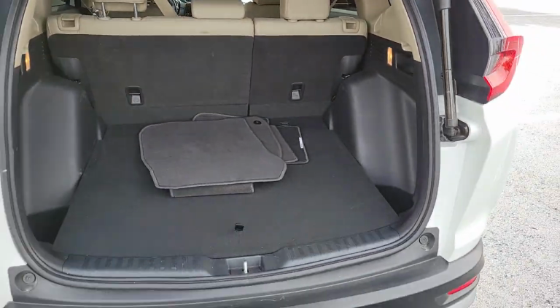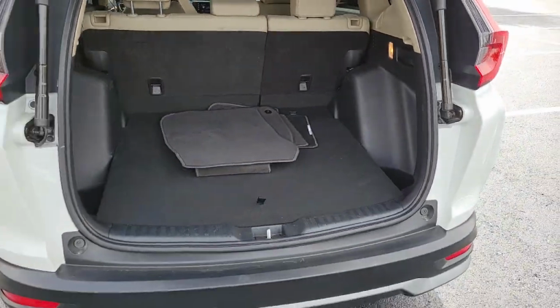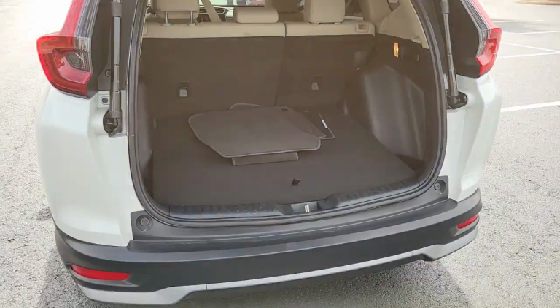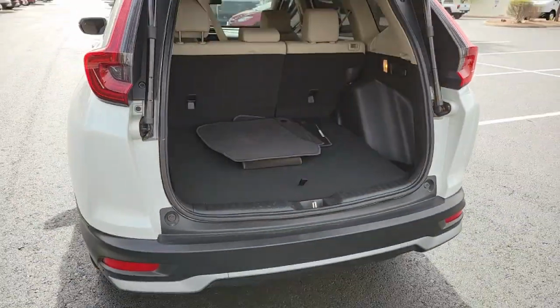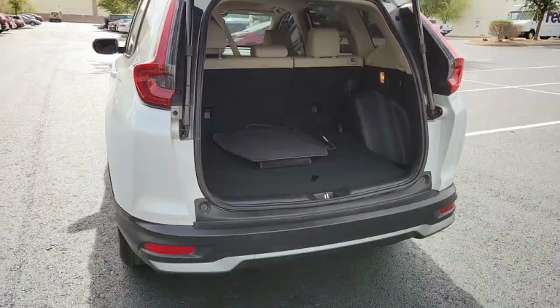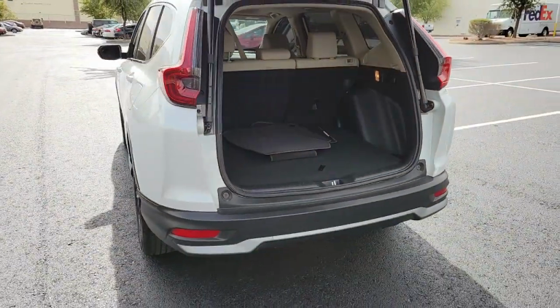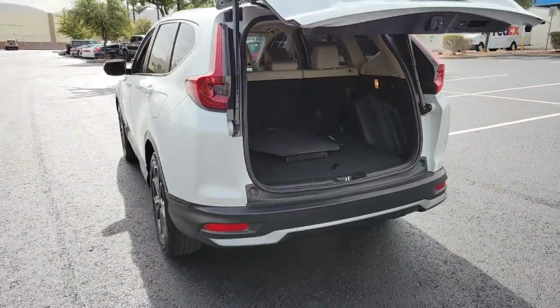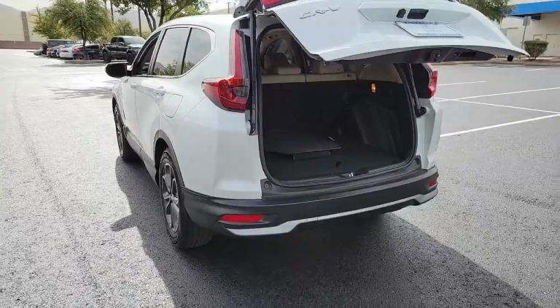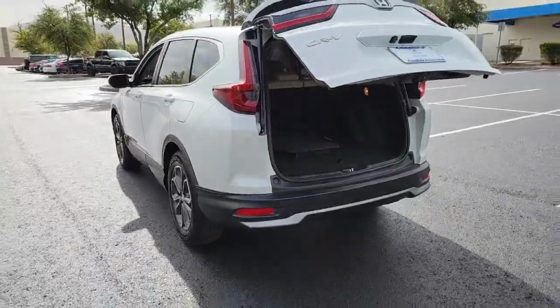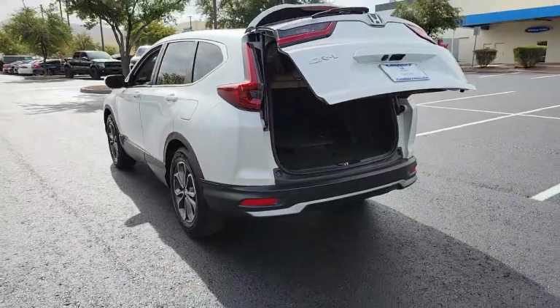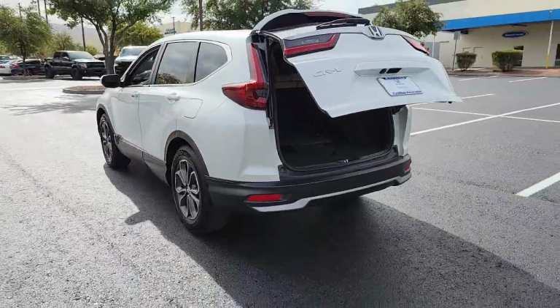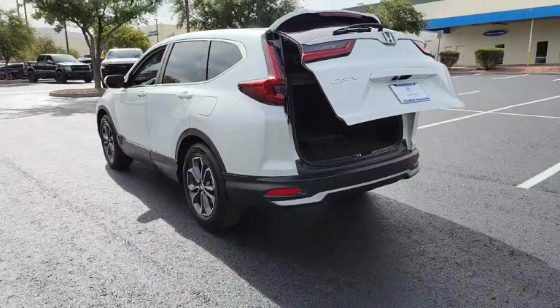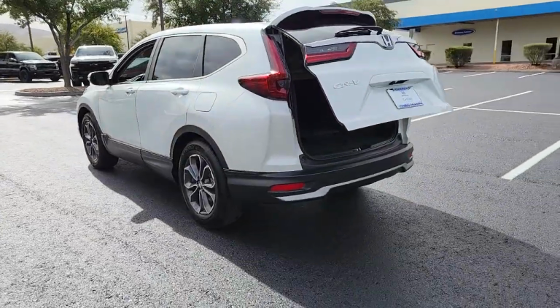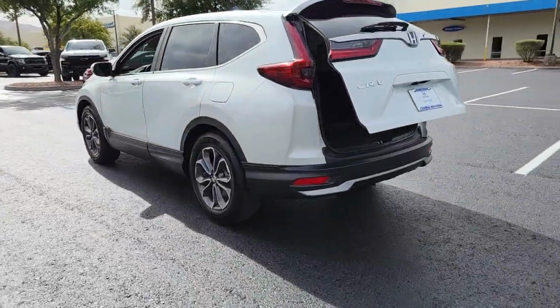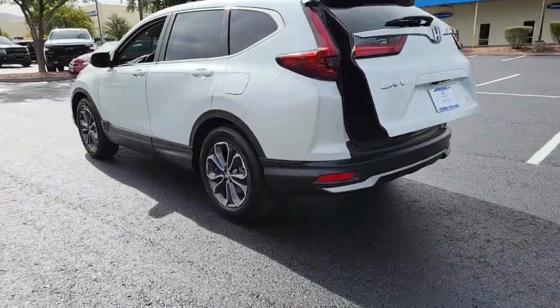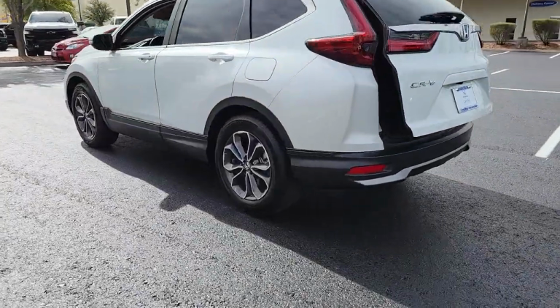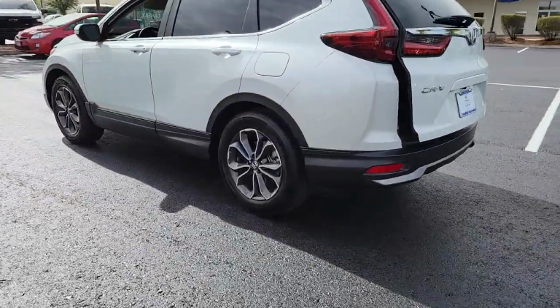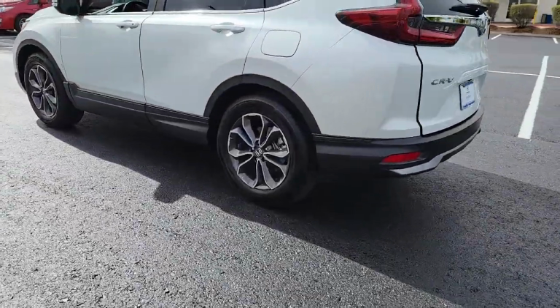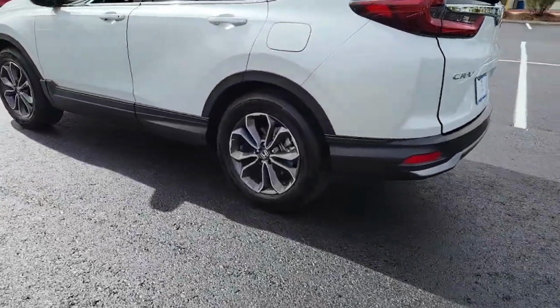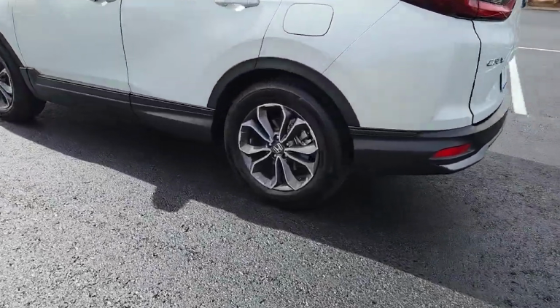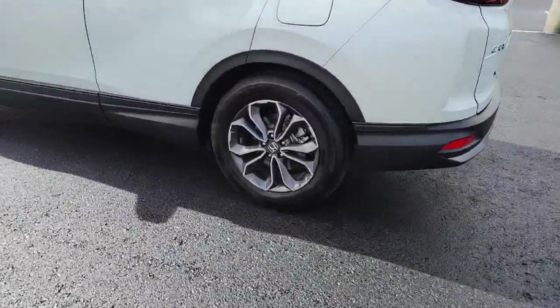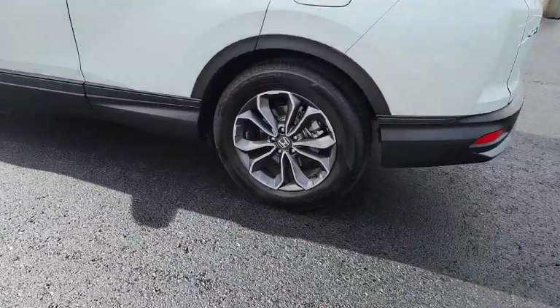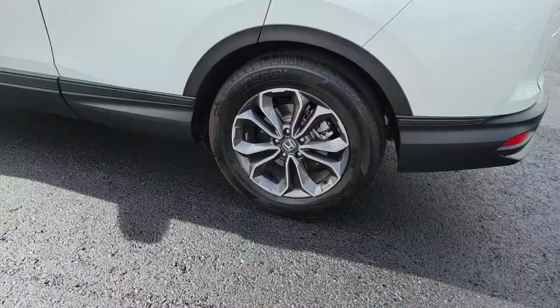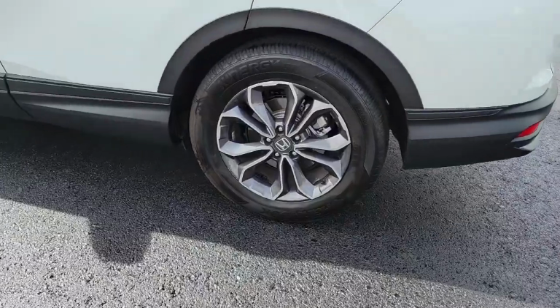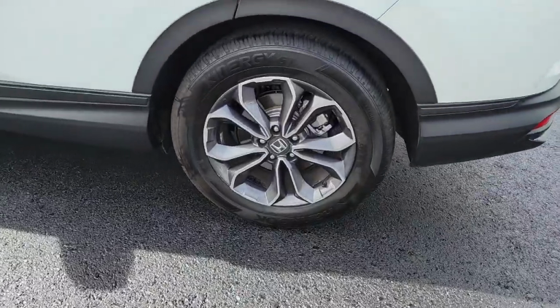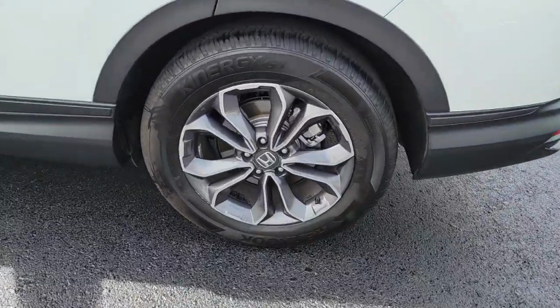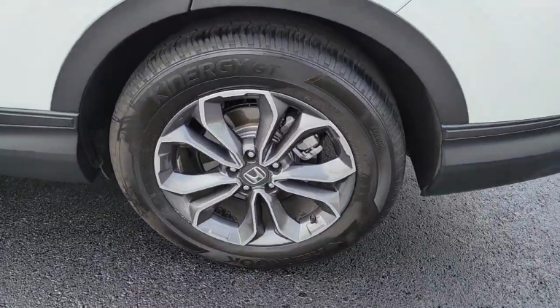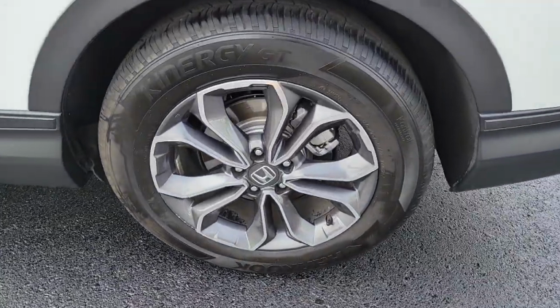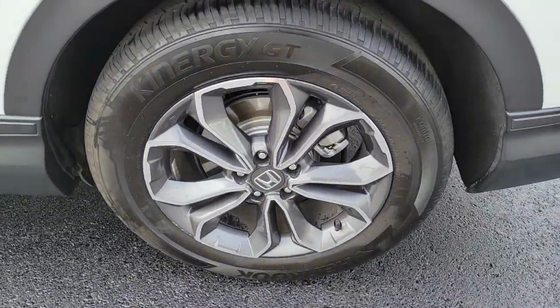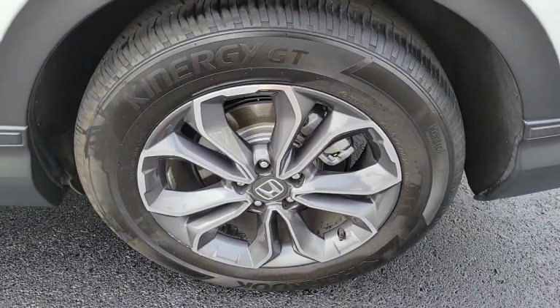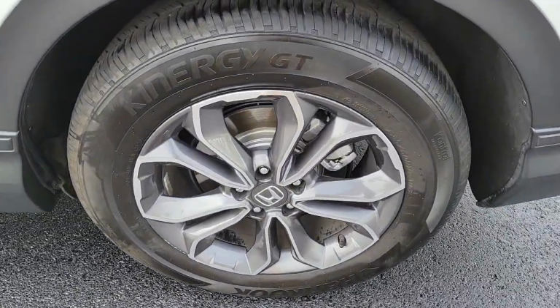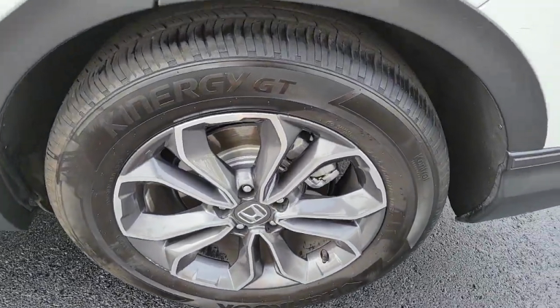The following are some of this vehicle's highlighted options: backup camera. Give yourself the upgrades you deserve. Get into the Honda CR-V and drive well — we'll put you behind the wheel today.